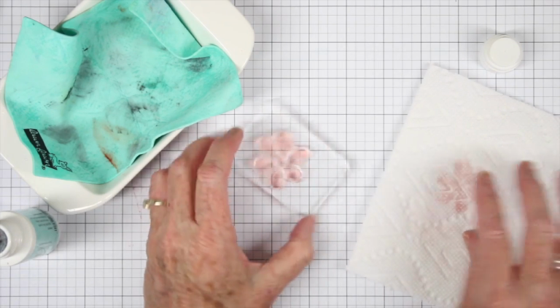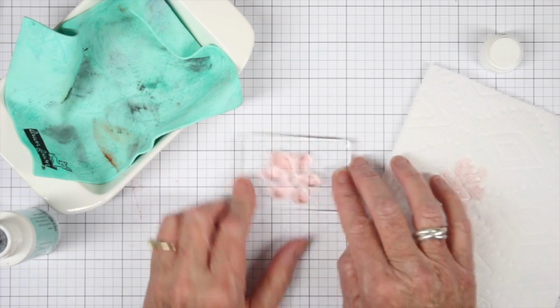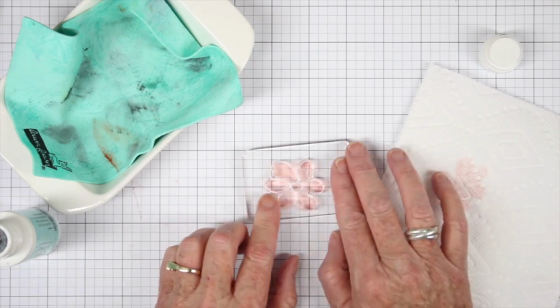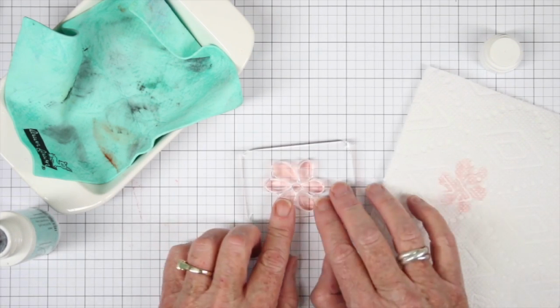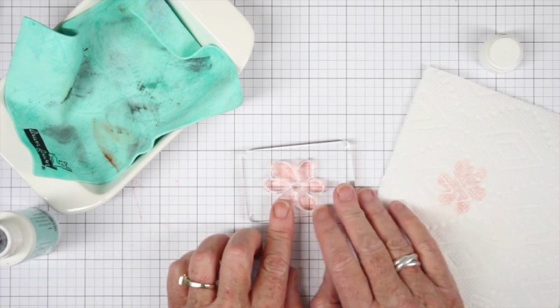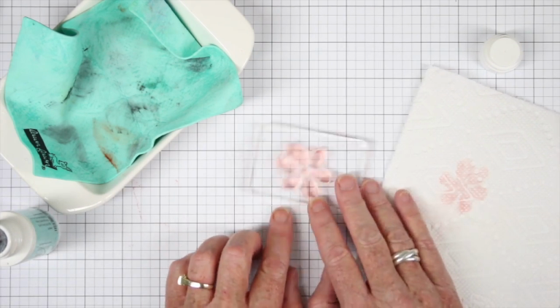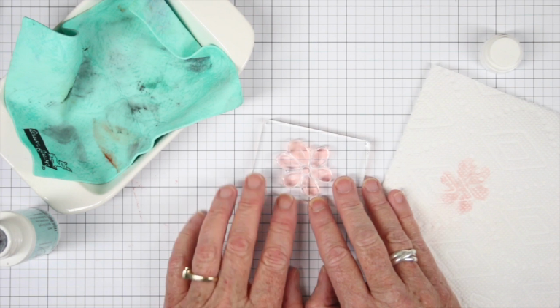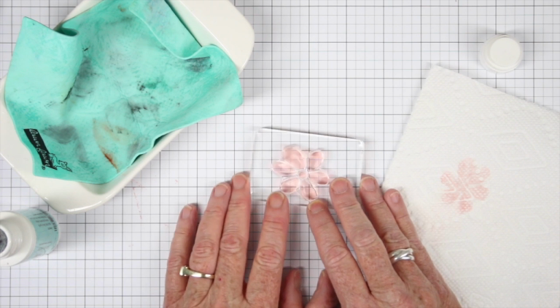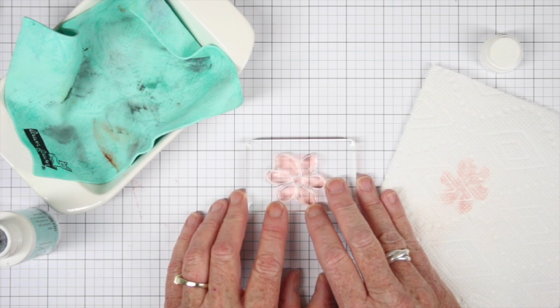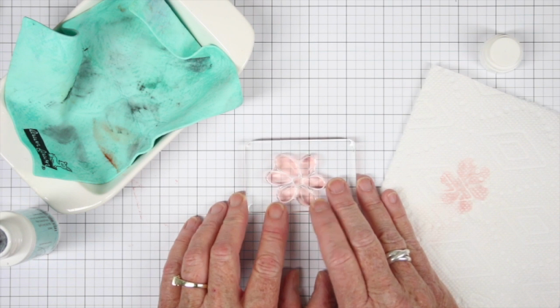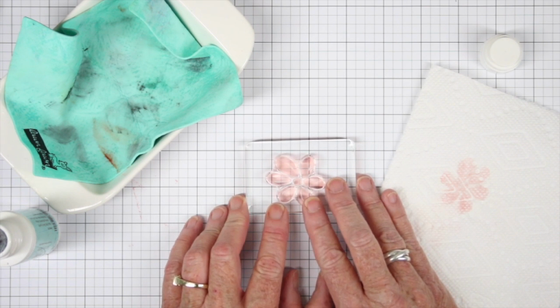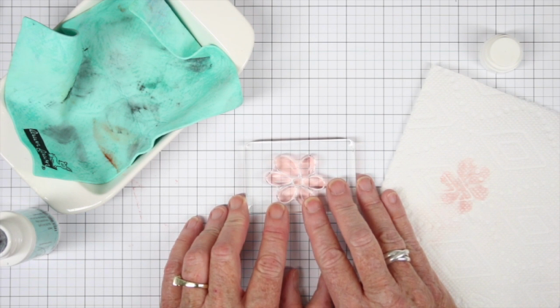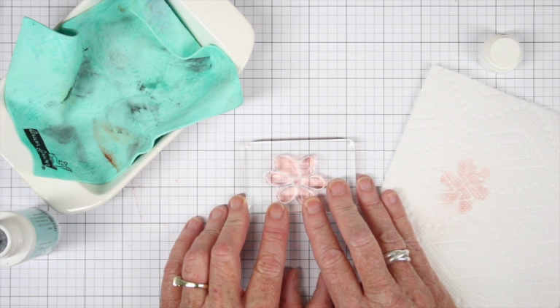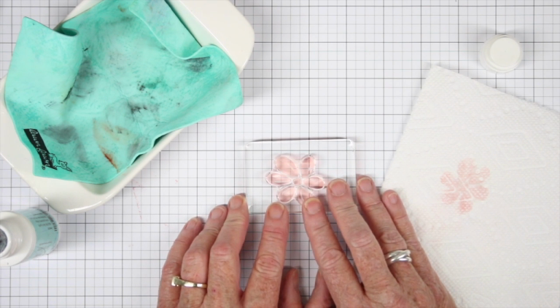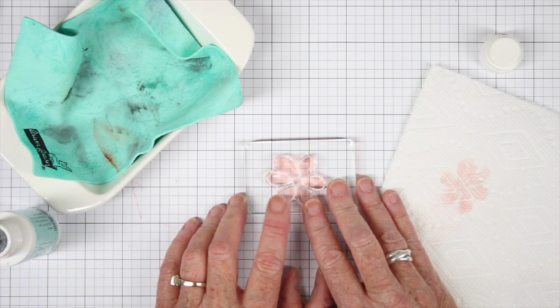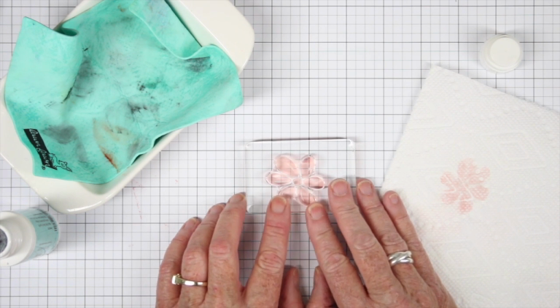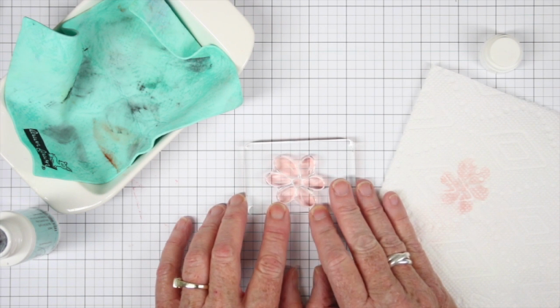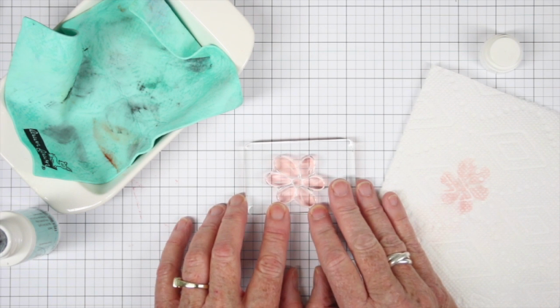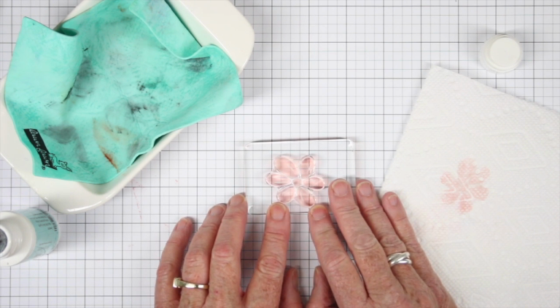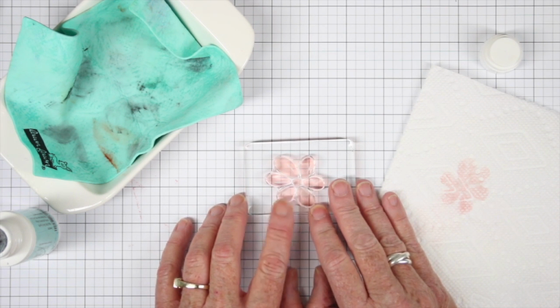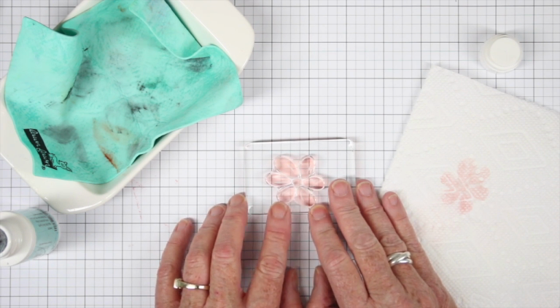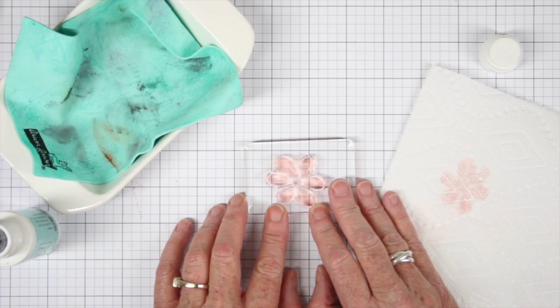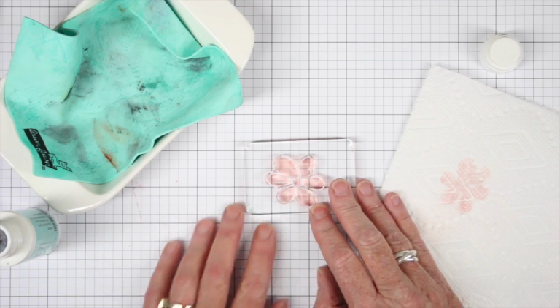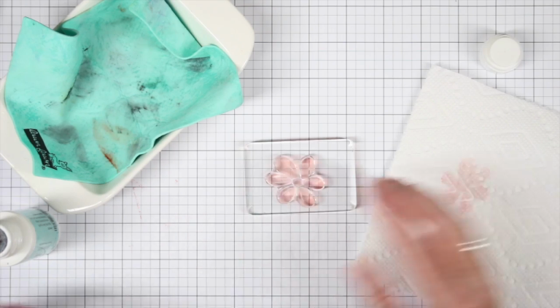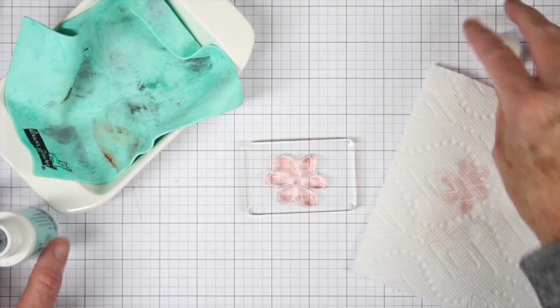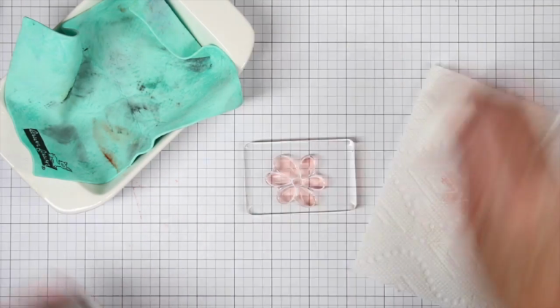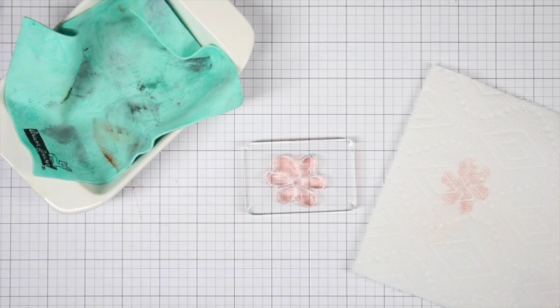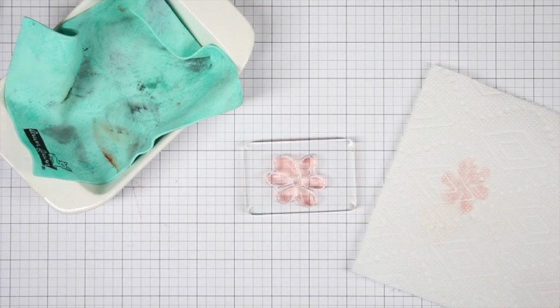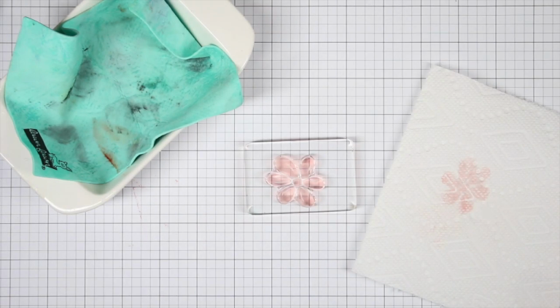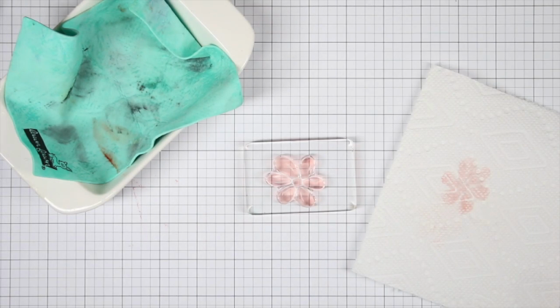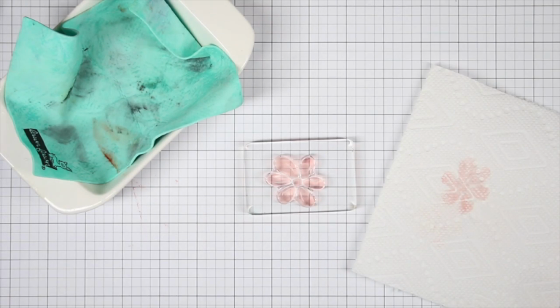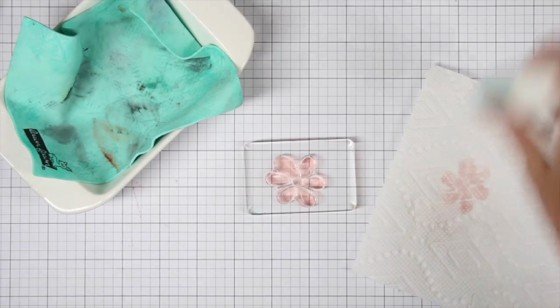The clear stamps will stain with most inks and that is really natural for polymer, which is used in the printing industry for its ability to accept the ink and transfer it onto your paper.